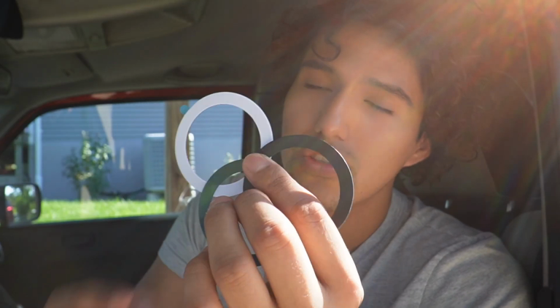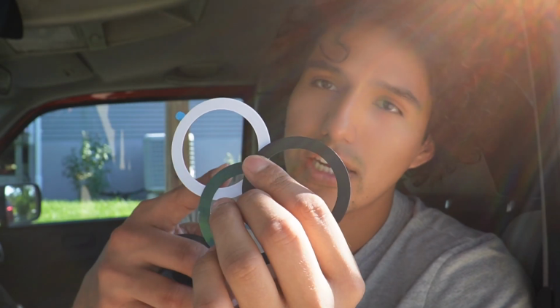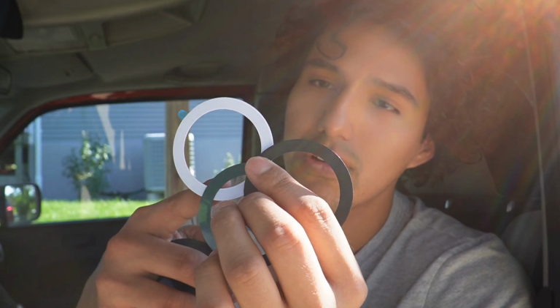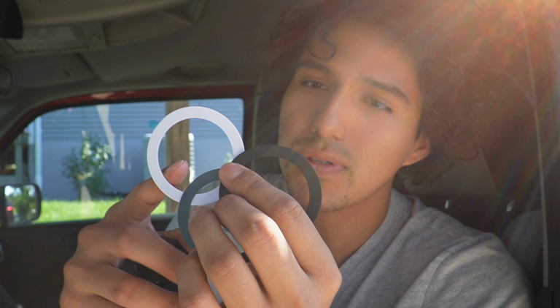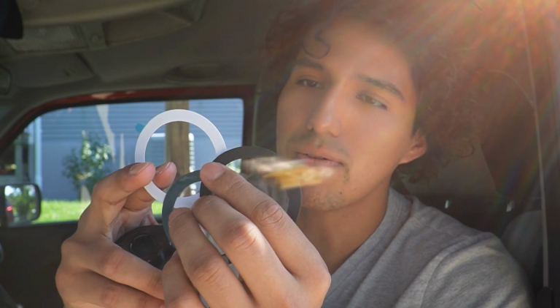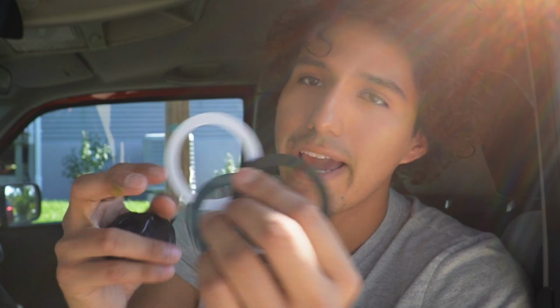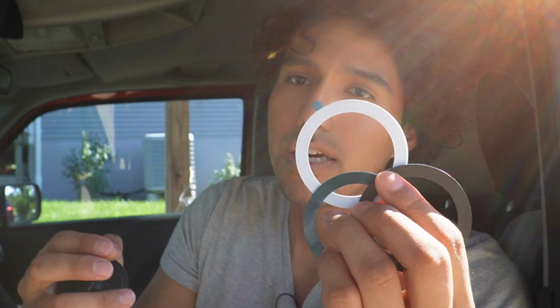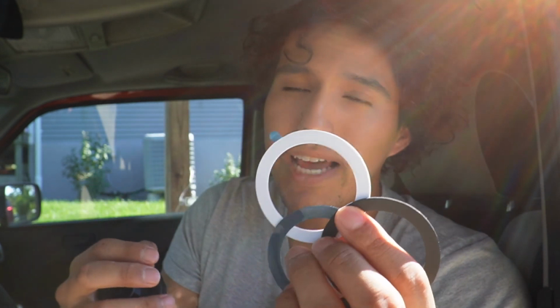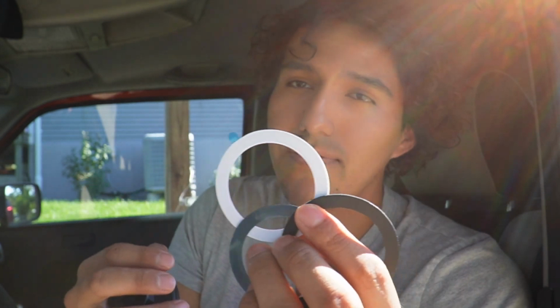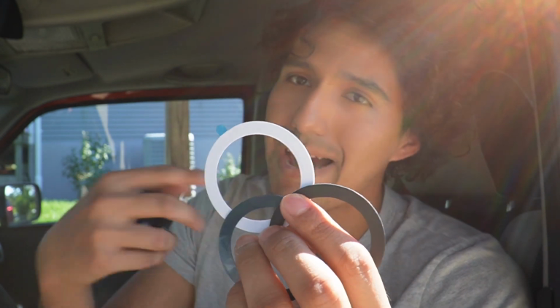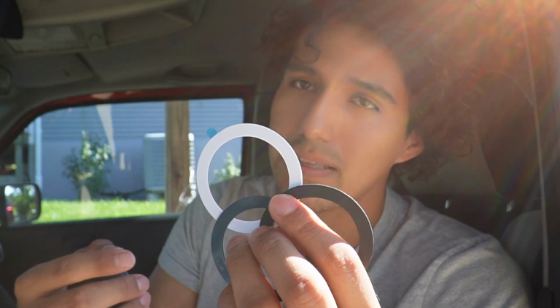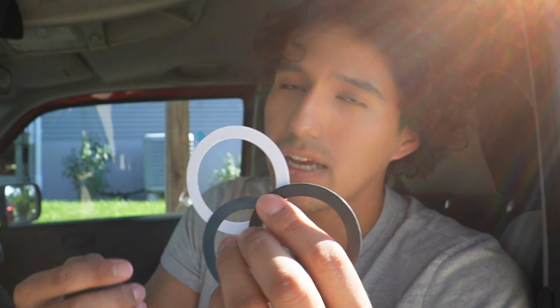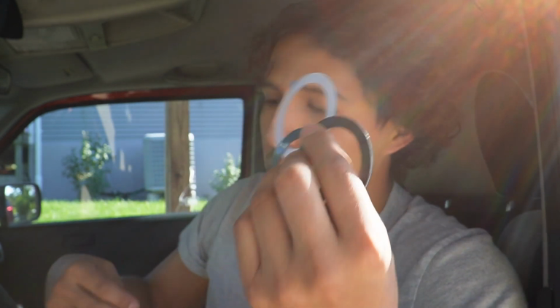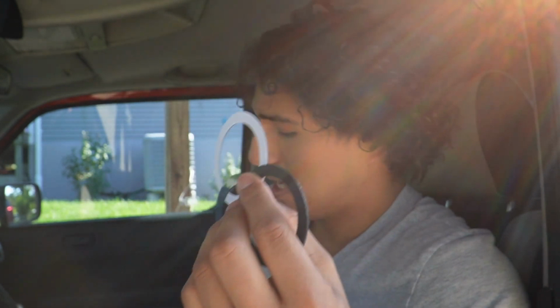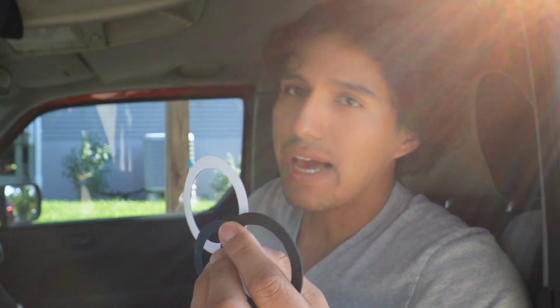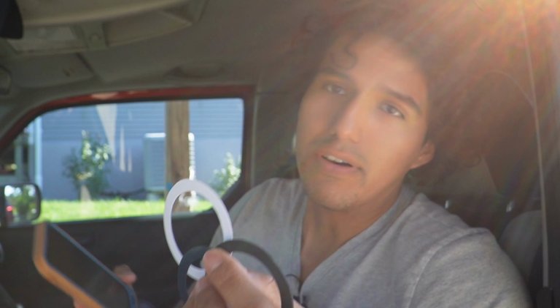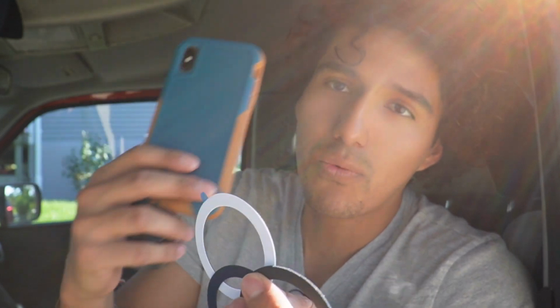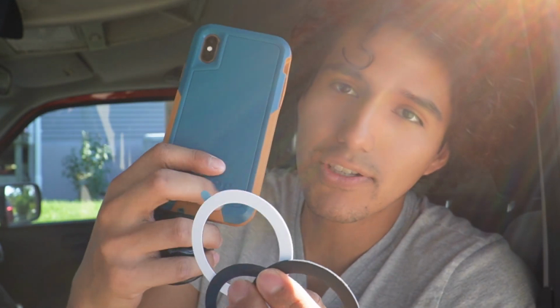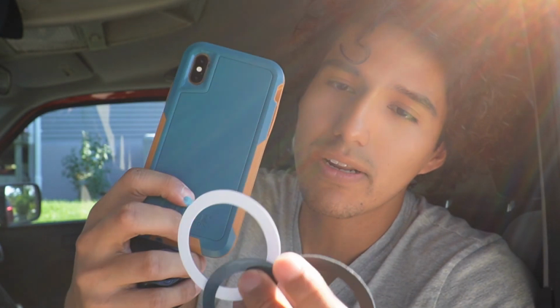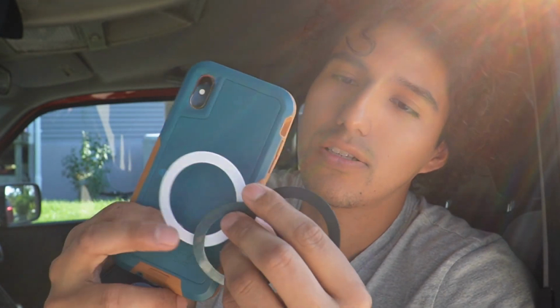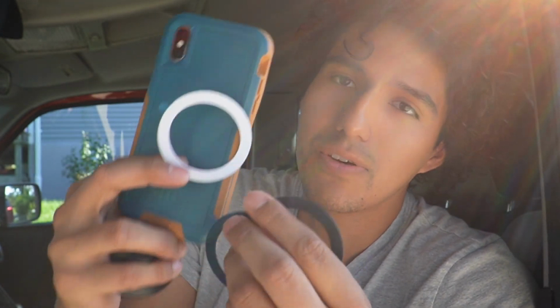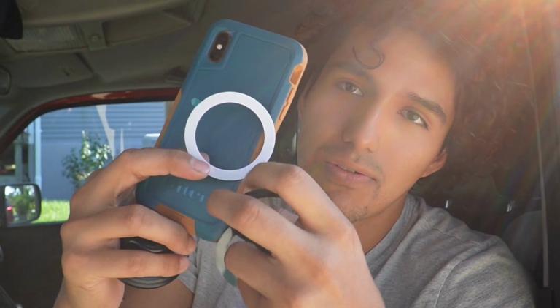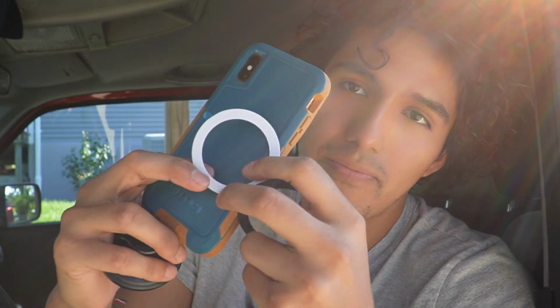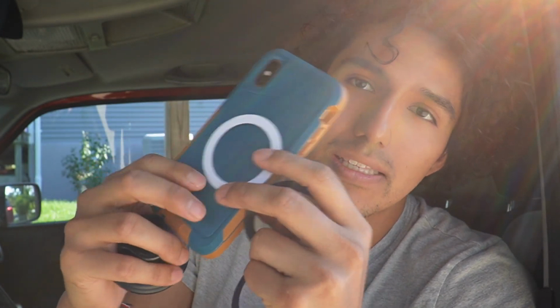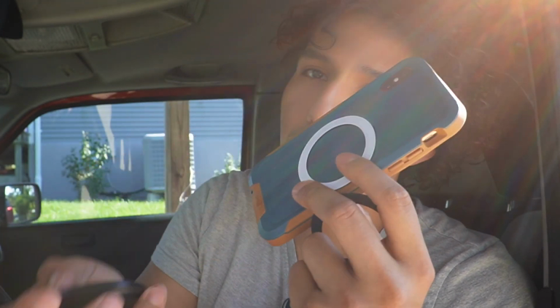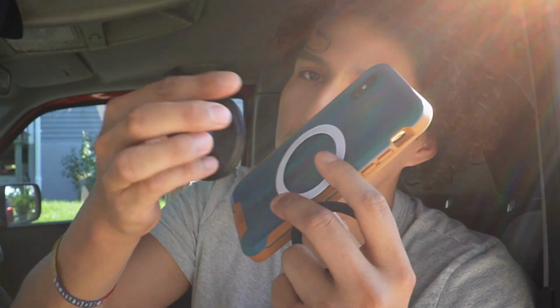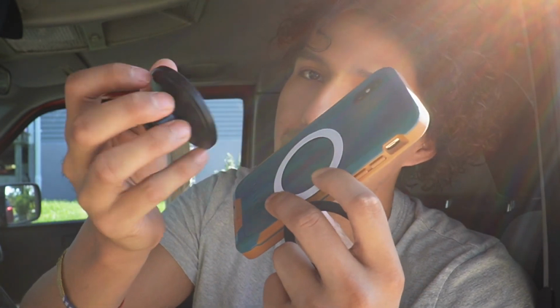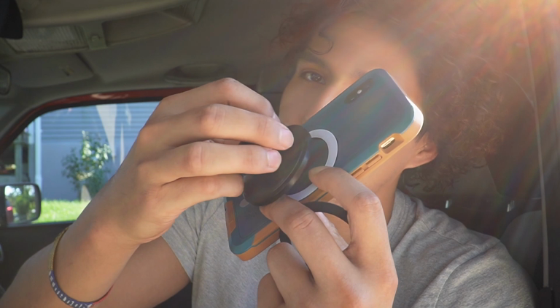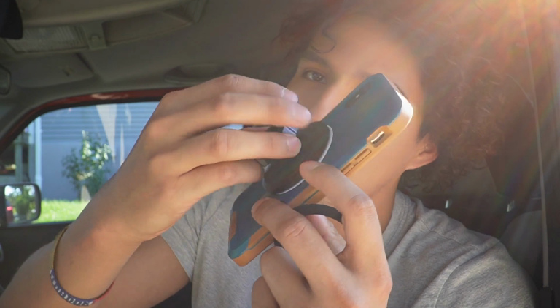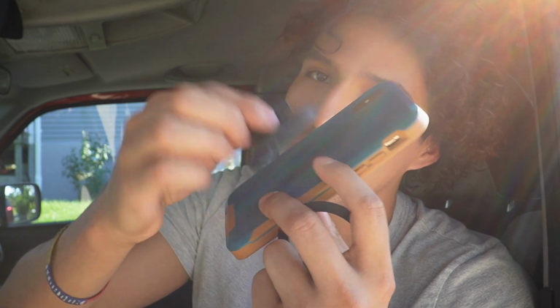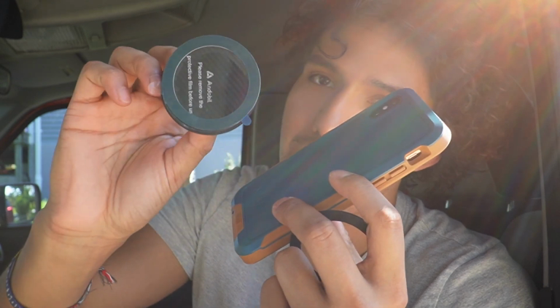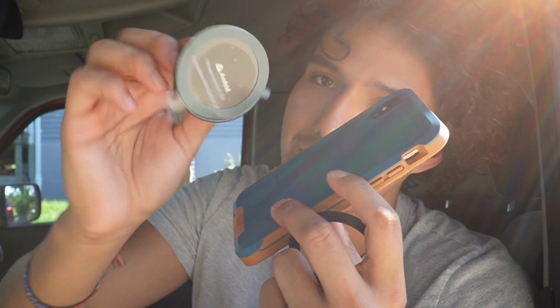These magnetic rings are only going to be used if A, you don't have an iPhone with MagSafe on the back, or B, if you have a phone with a case over it. If you attach the ring to your case, it'll still work with the phone mount because that part is still going to be magnetic.